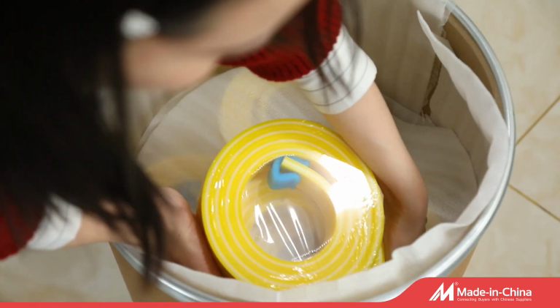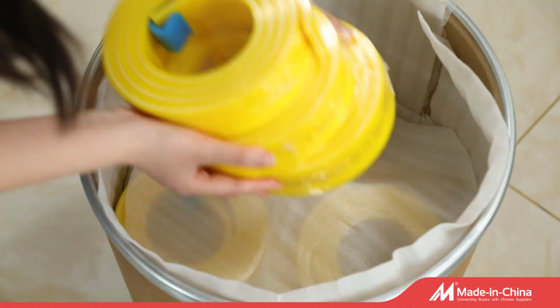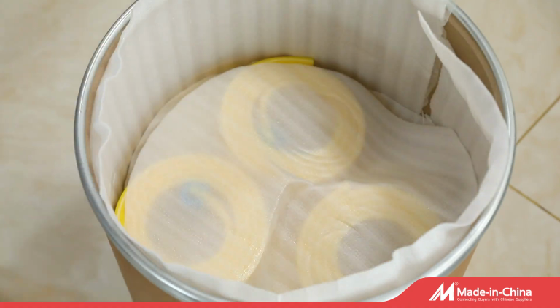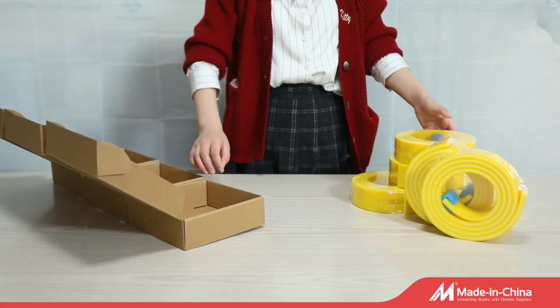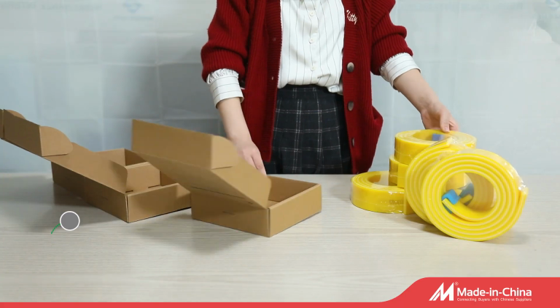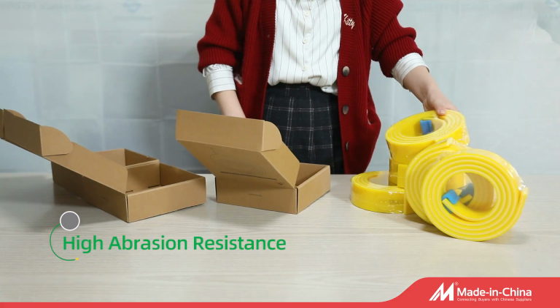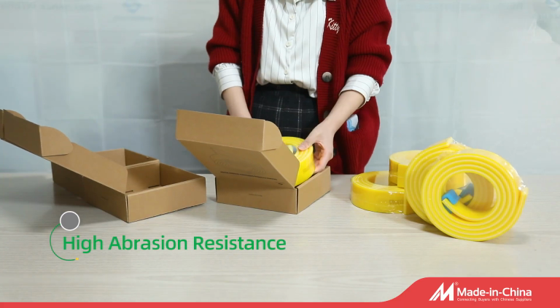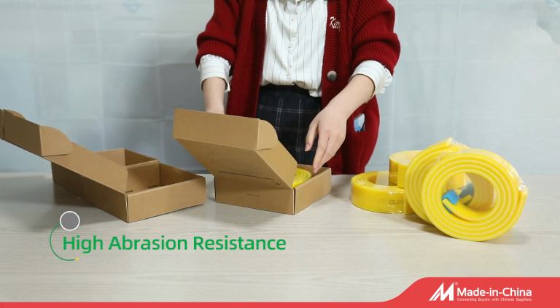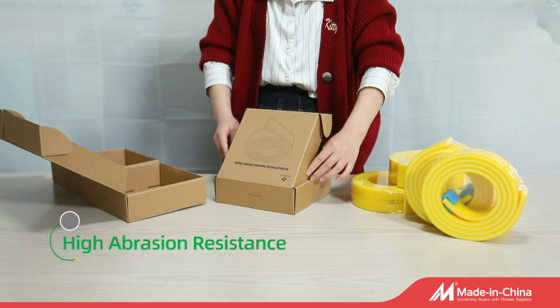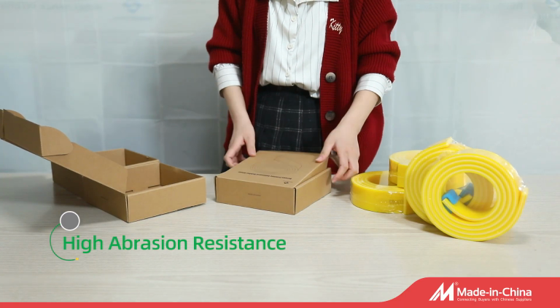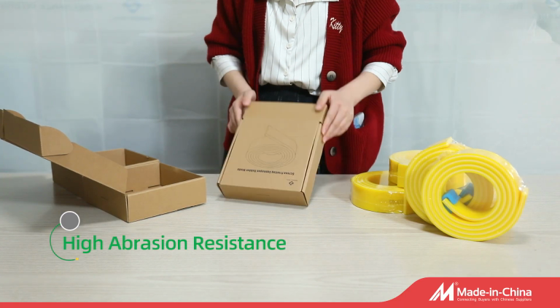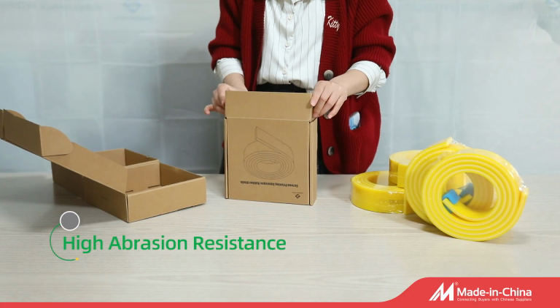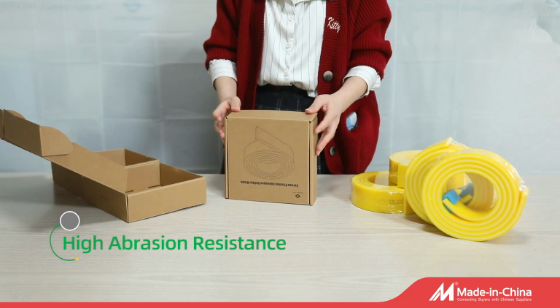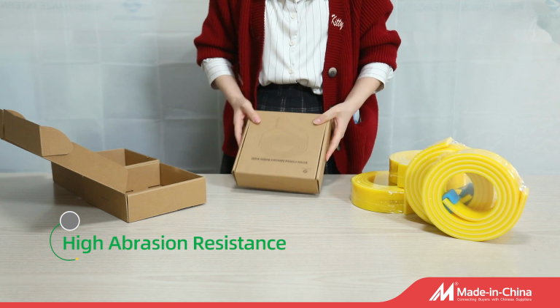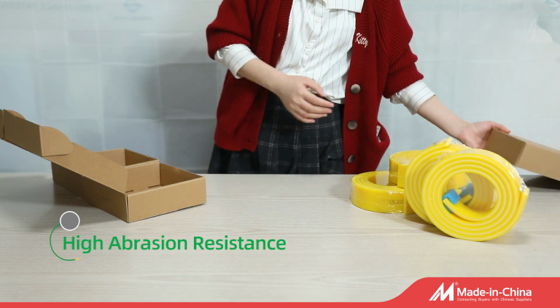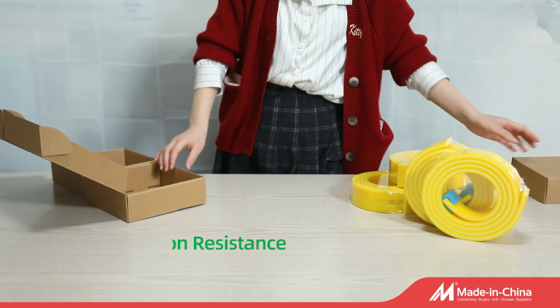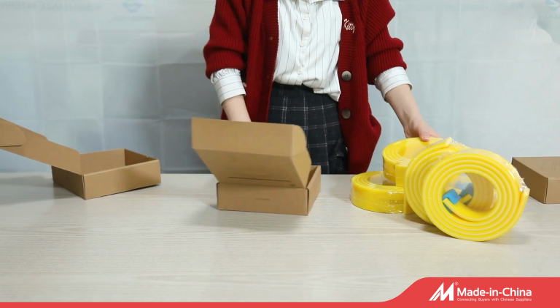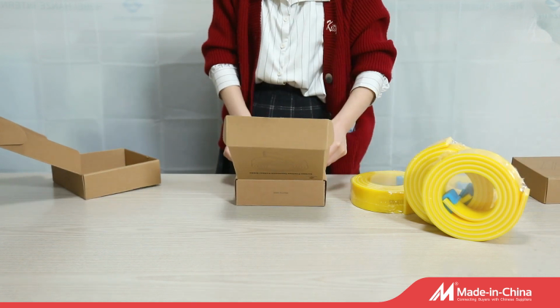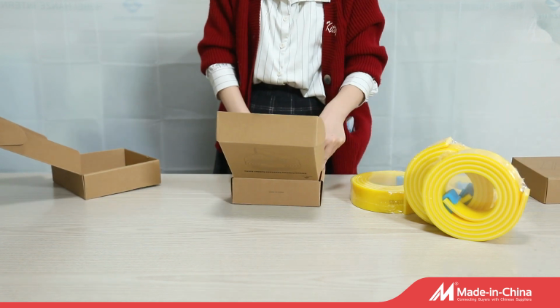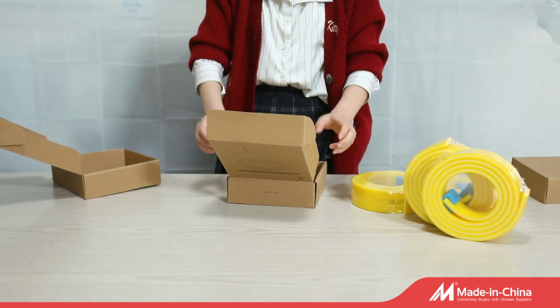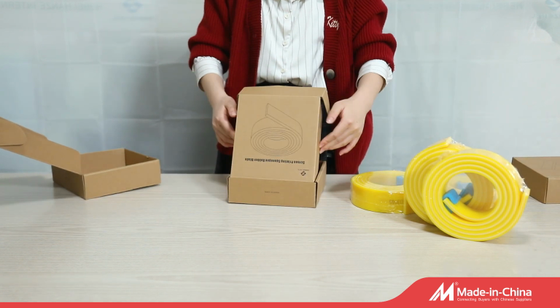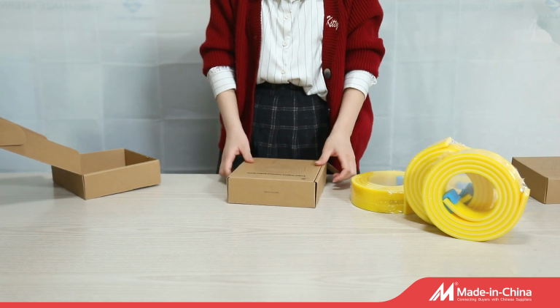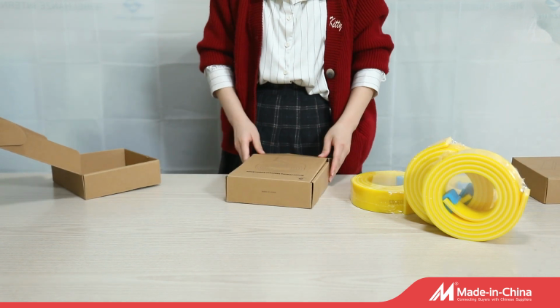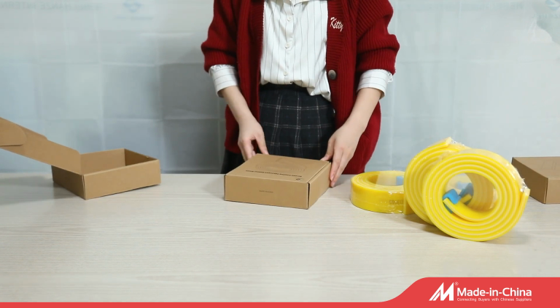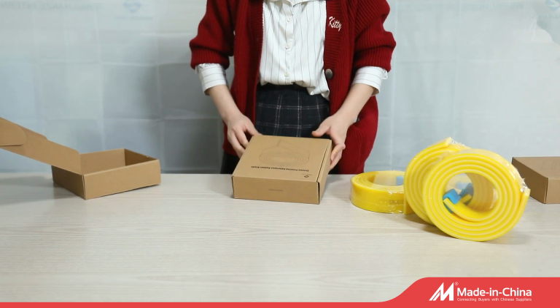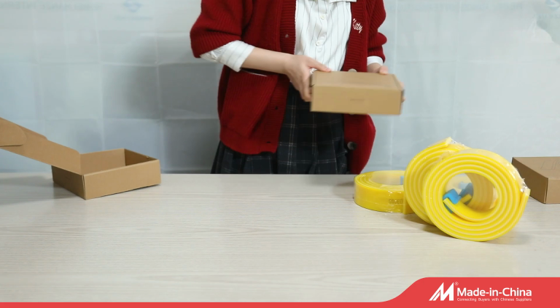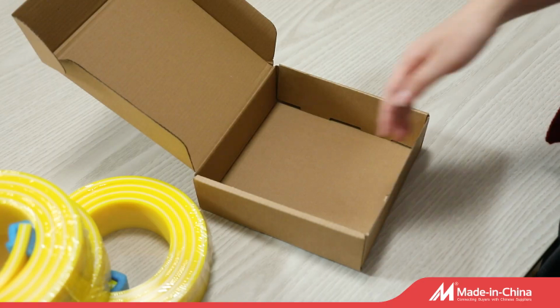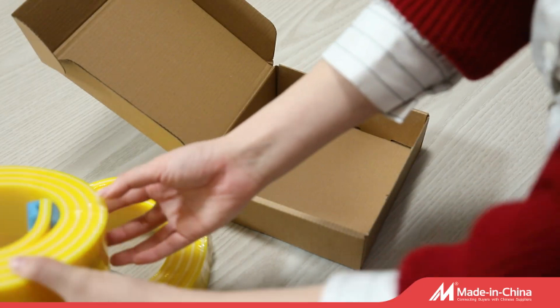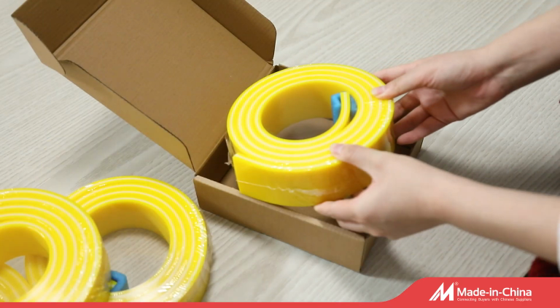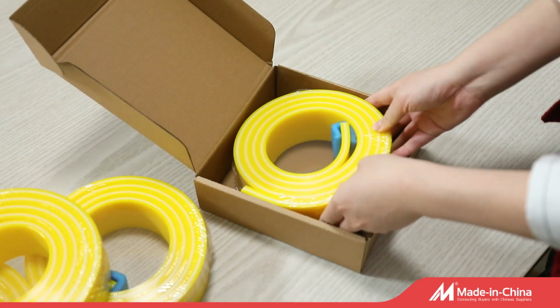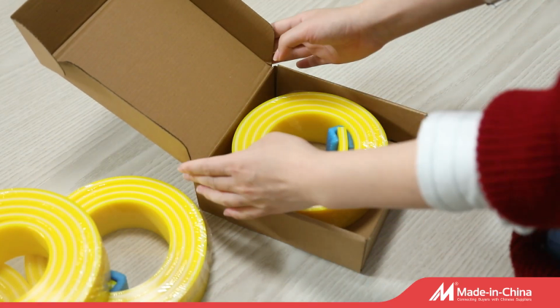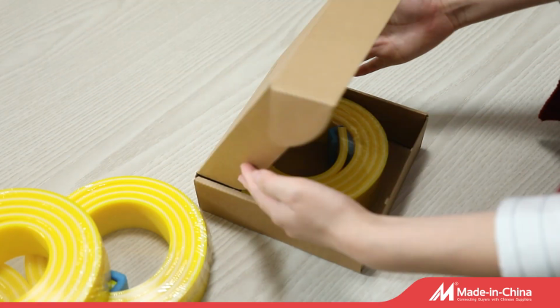Our common size is 50x9 and 50x10. Our squeegee has very high solvent and chemical resistance. Also we have AAA plus type with very high abrasion resistance and deformation resistance.